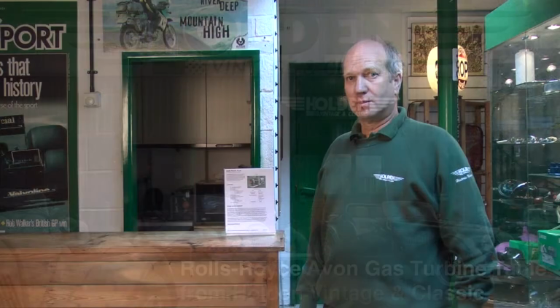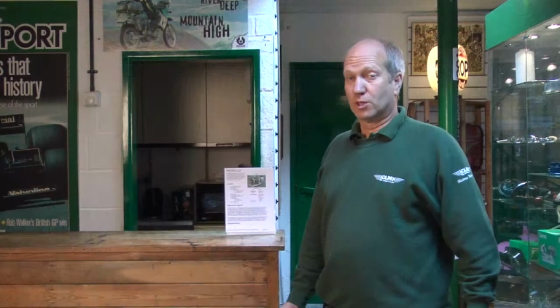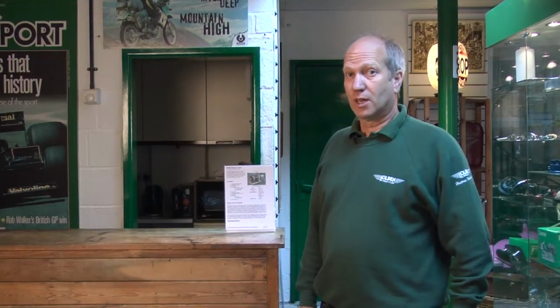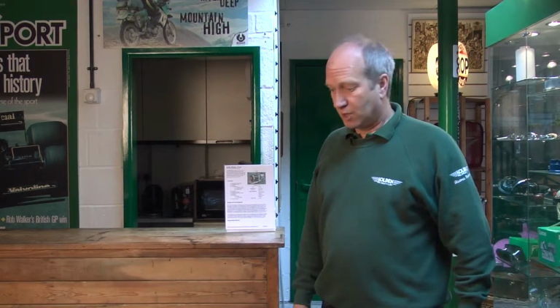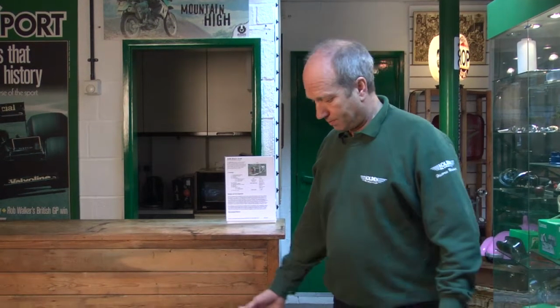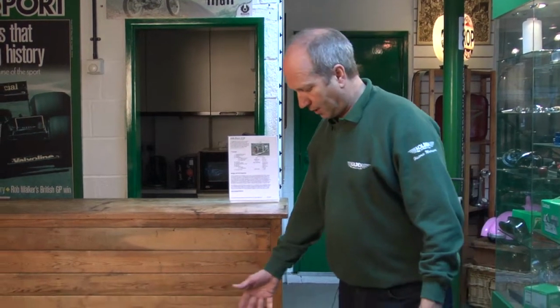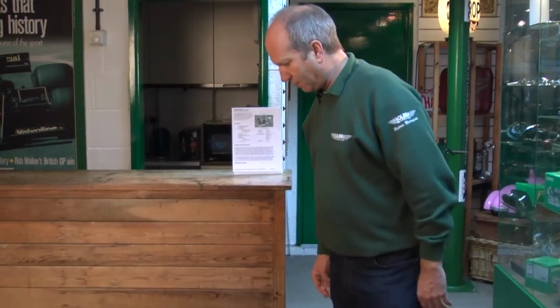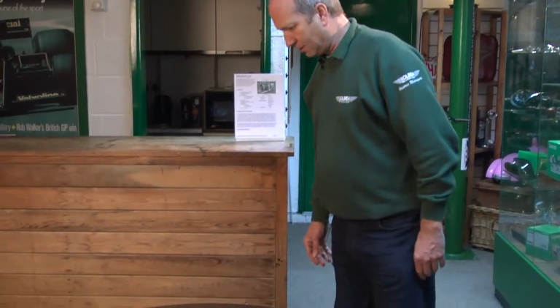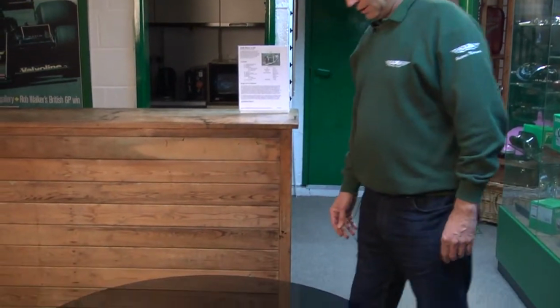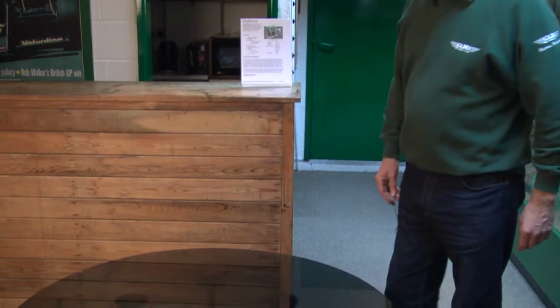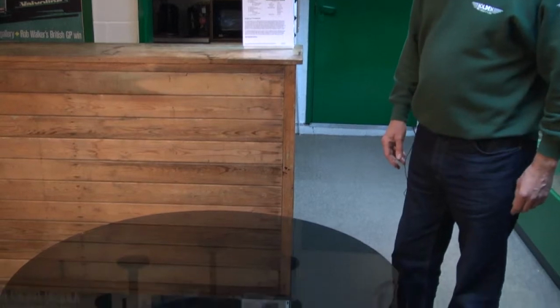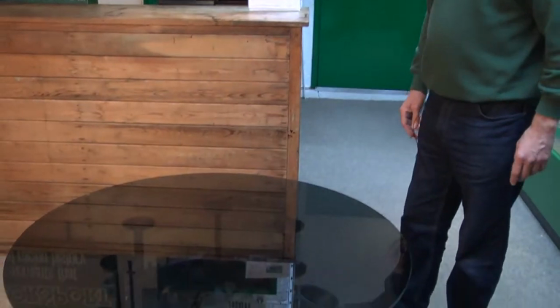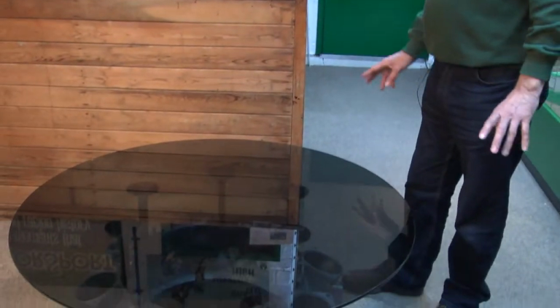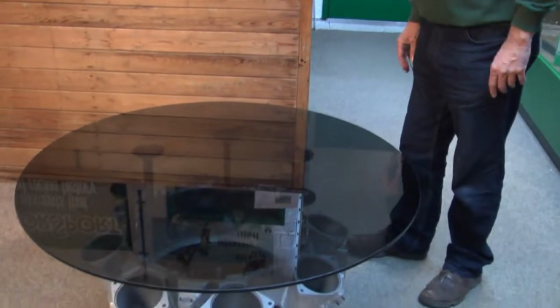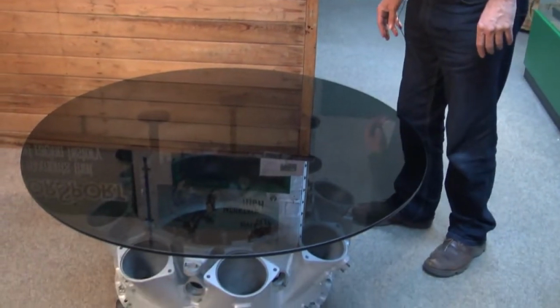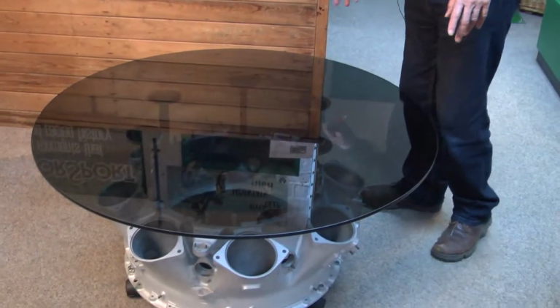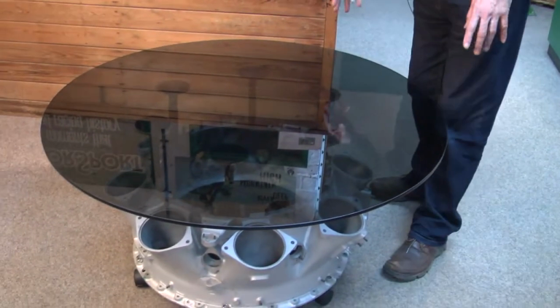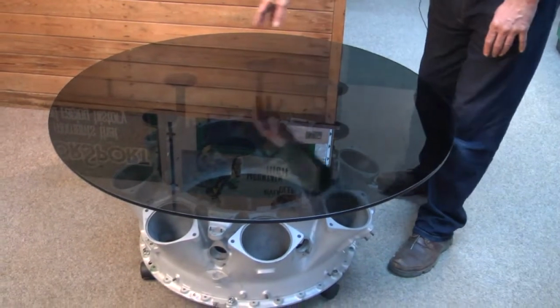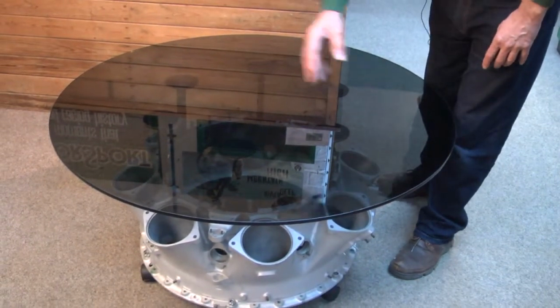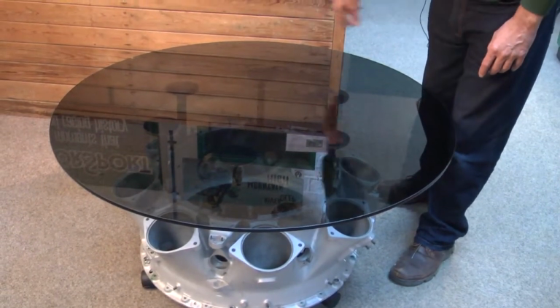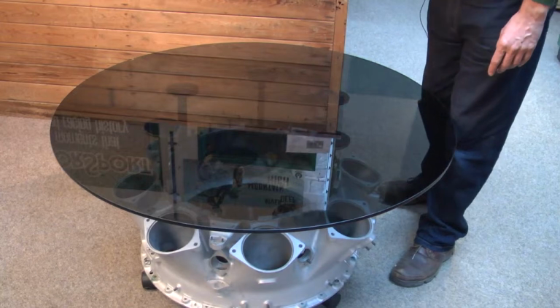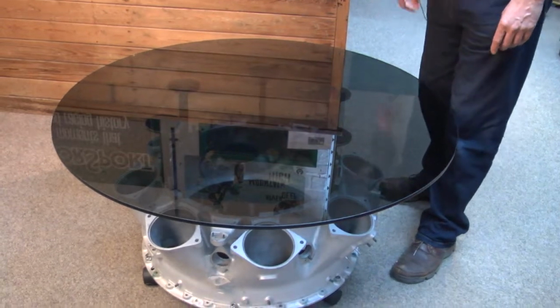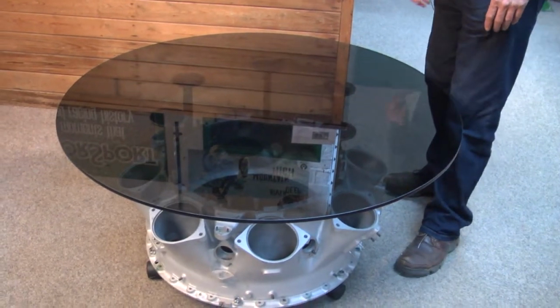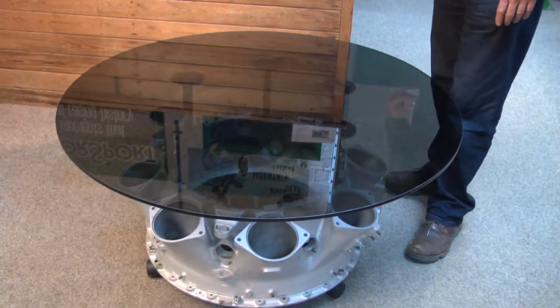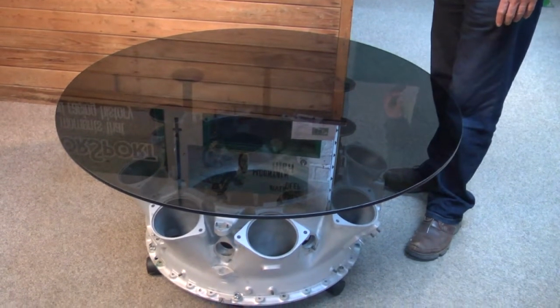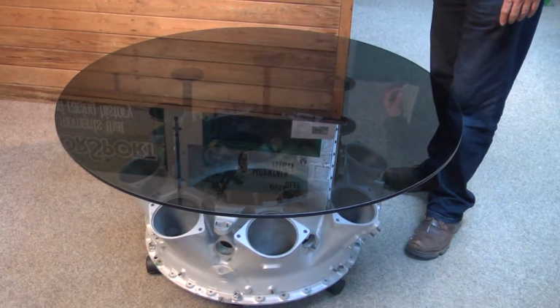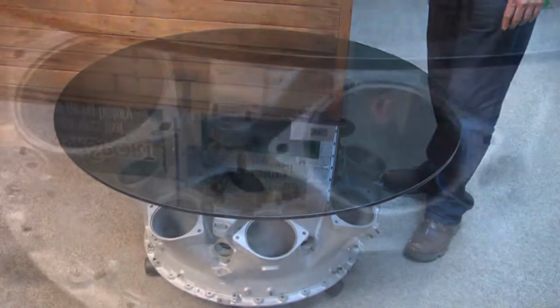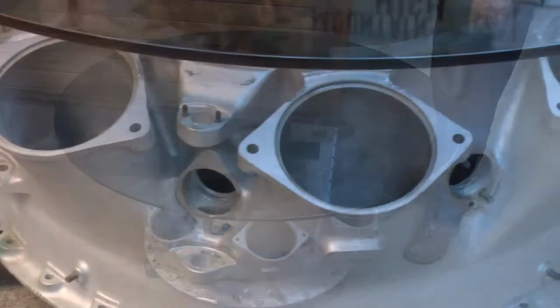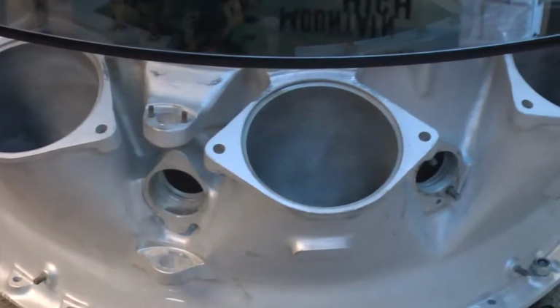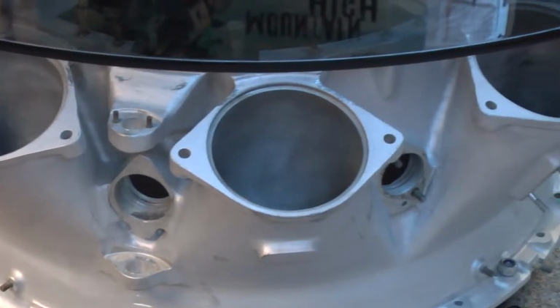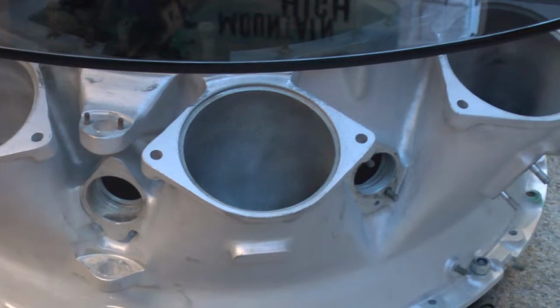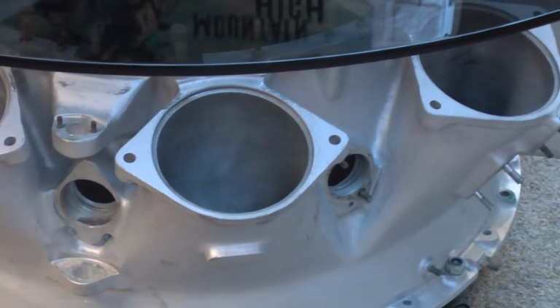If you want a slightly different table, here we have a glass coffee table — whatever you want to use it for — and the main body of the table is one of the central castings from a Rolls-Royce Avon jet engine.